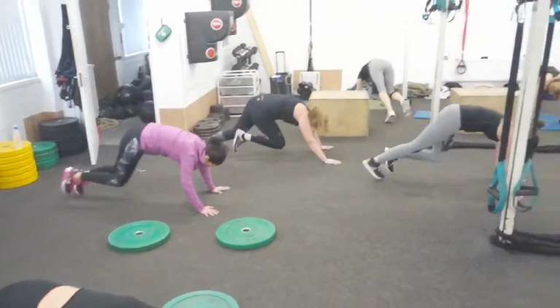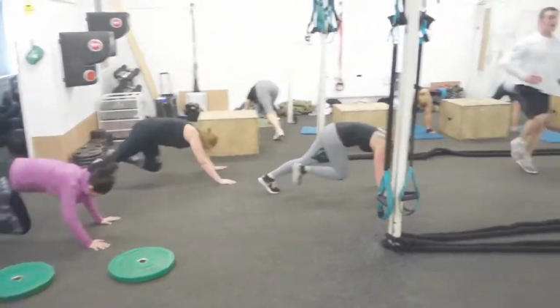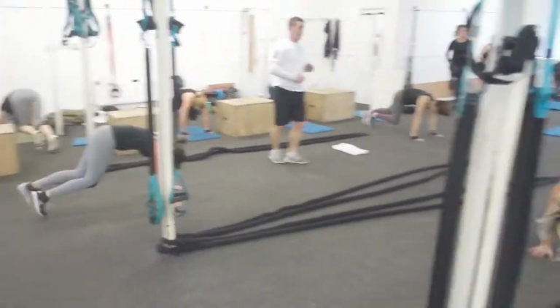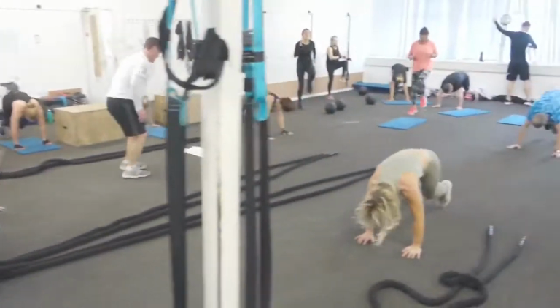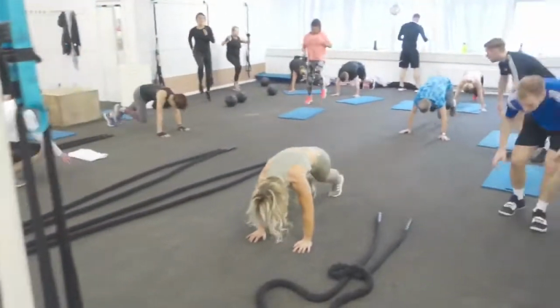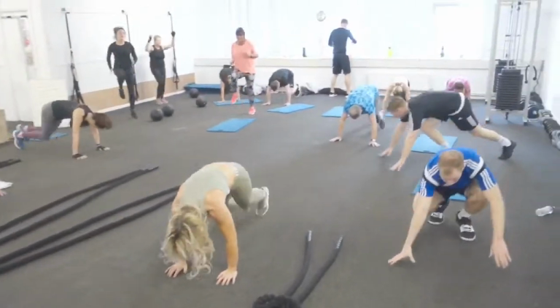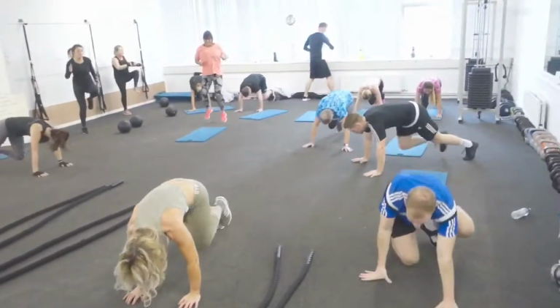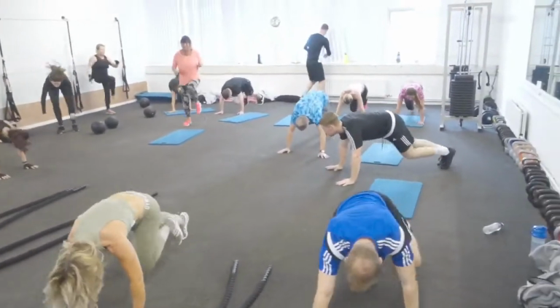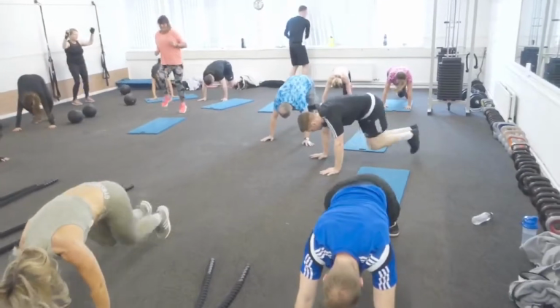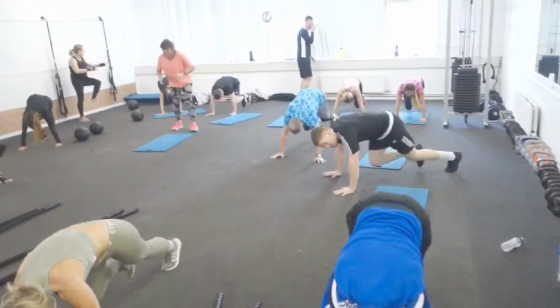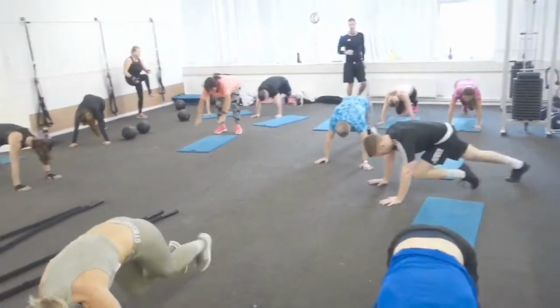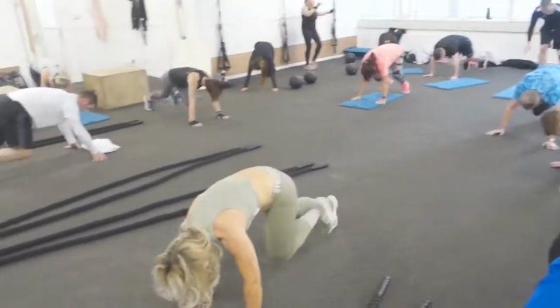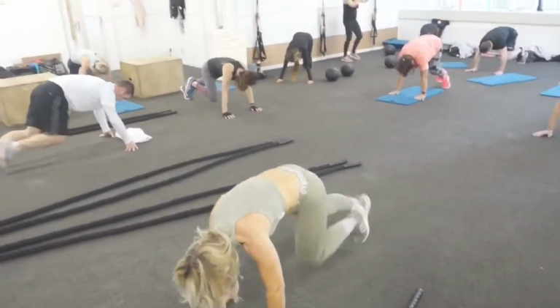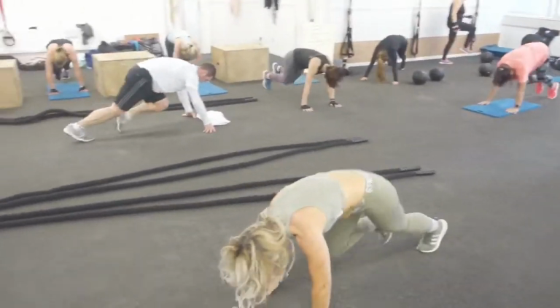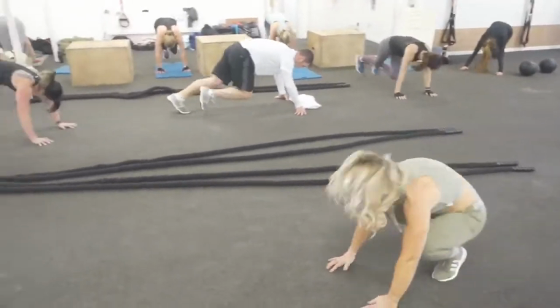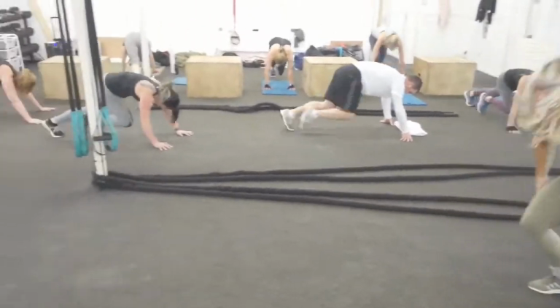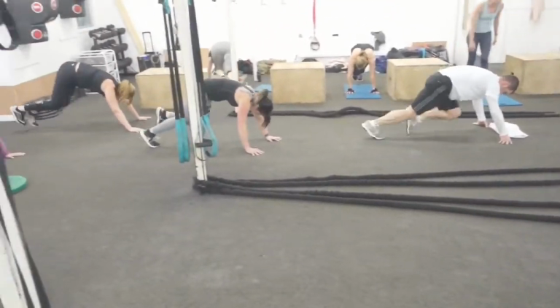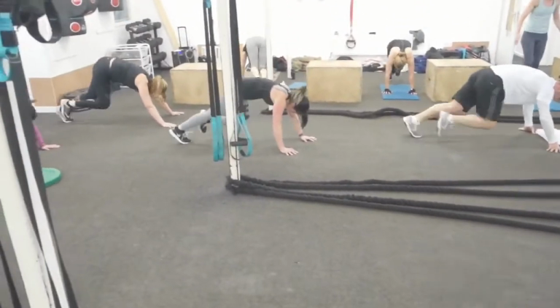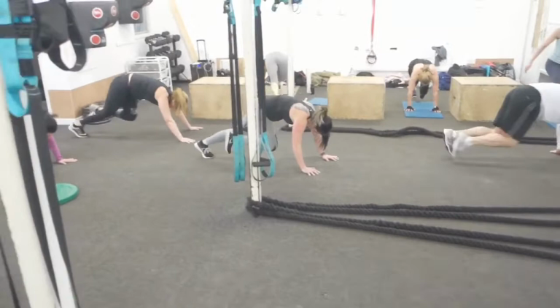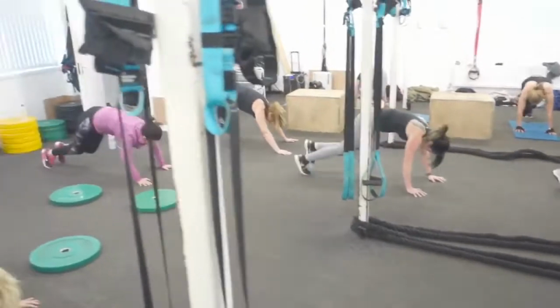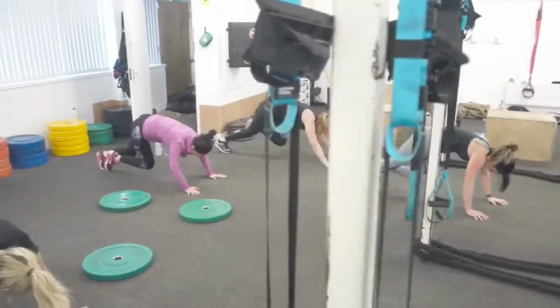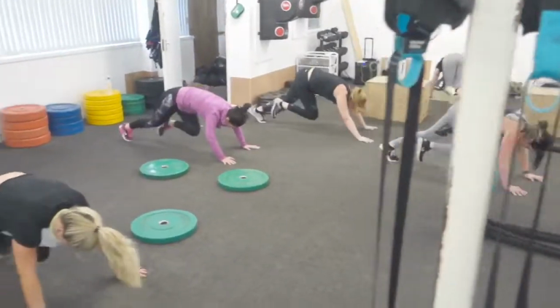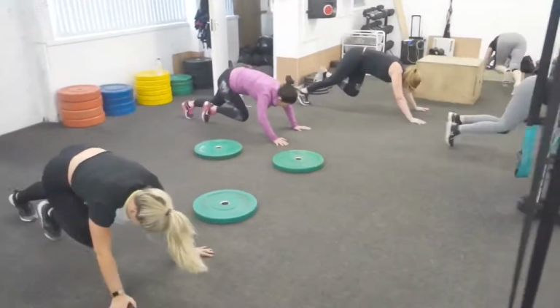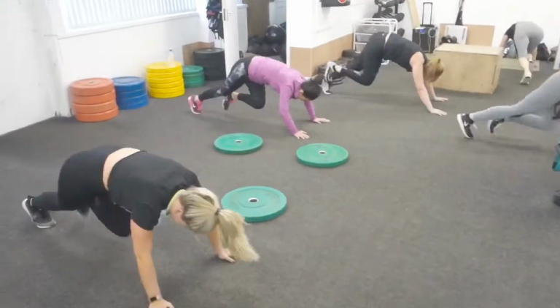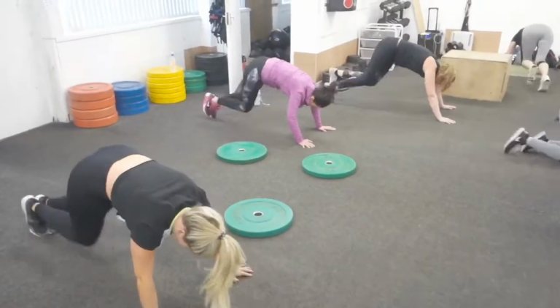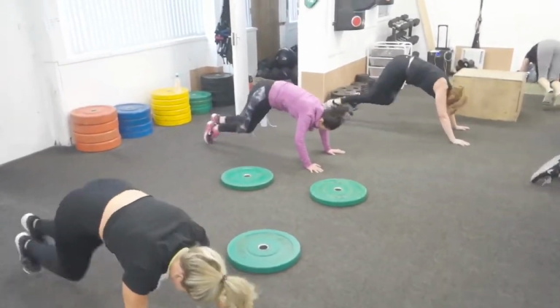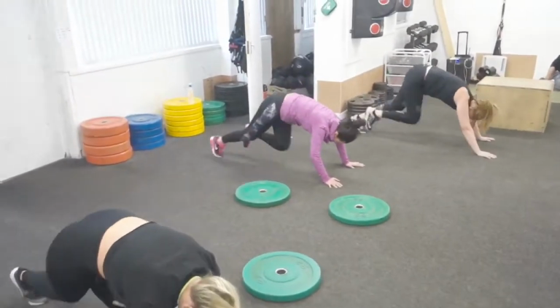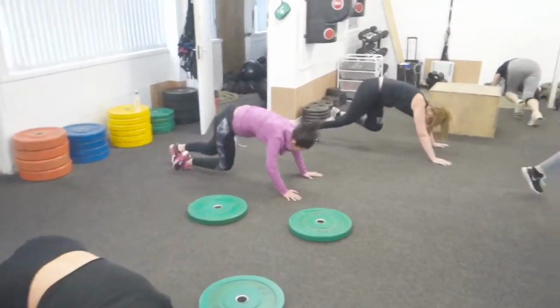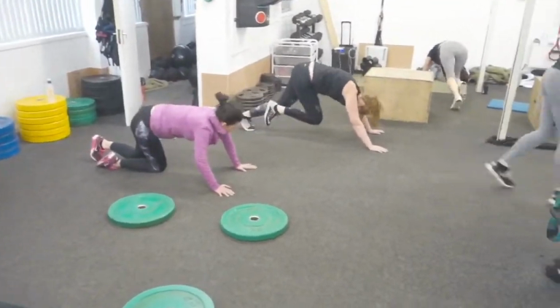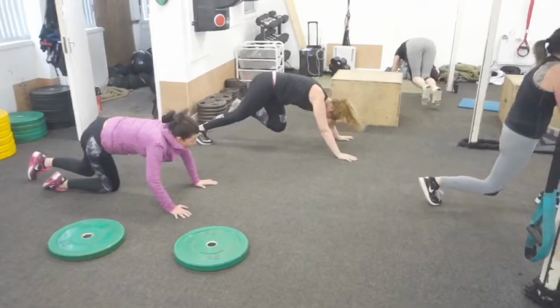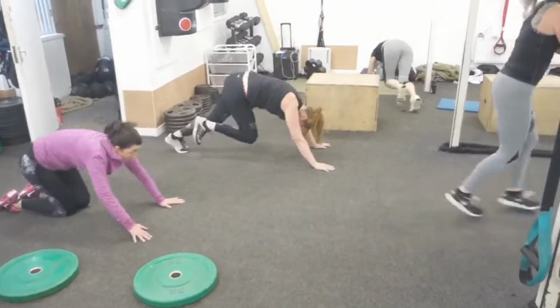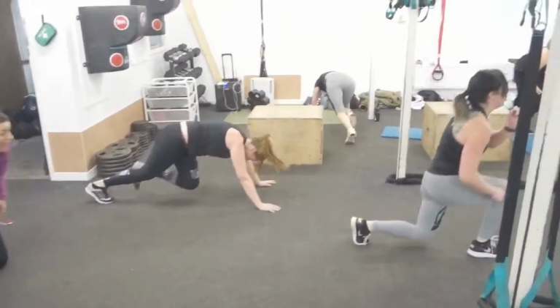Then it's 50 high knees - get those knees up as high as you can, keeping the chest up. Then it's 50 mountain climbers: body weight forward, back straight, try and get those knees right through the arms. Keep your body weight forward, shoulders a little bit further forward.